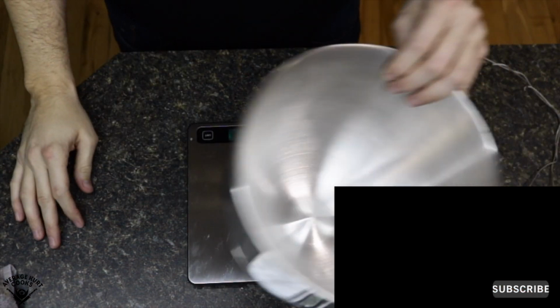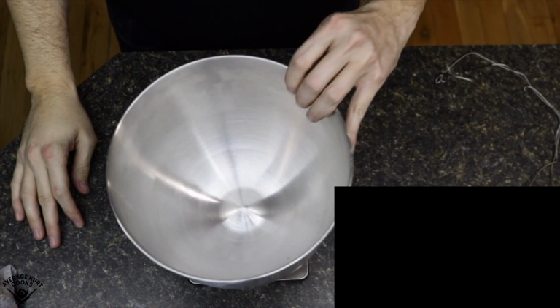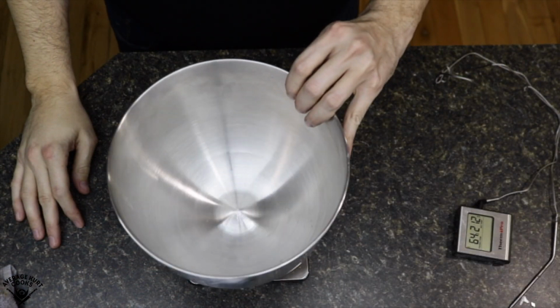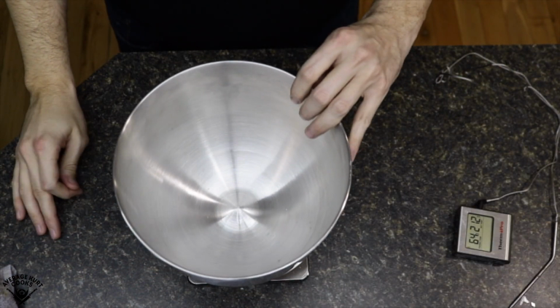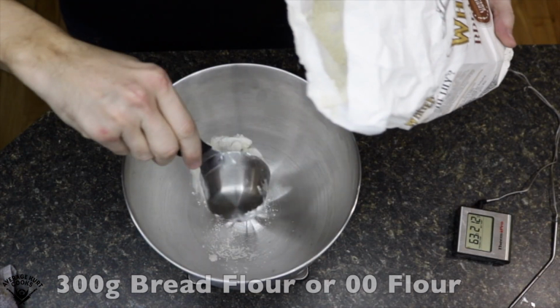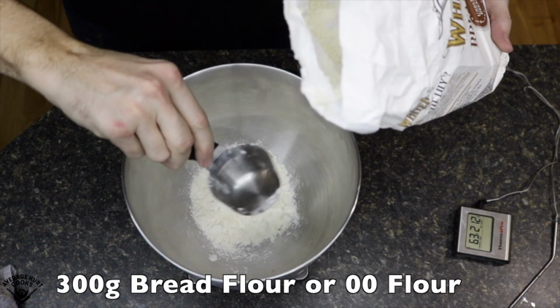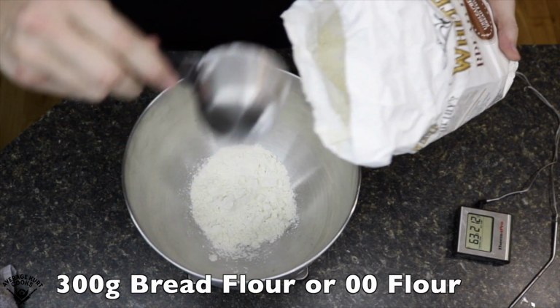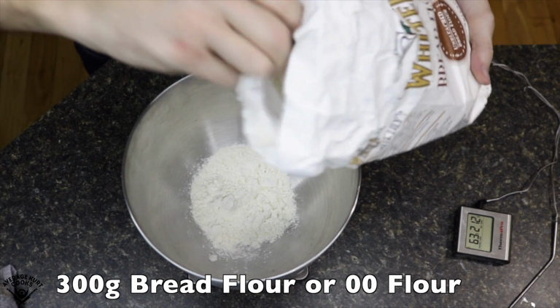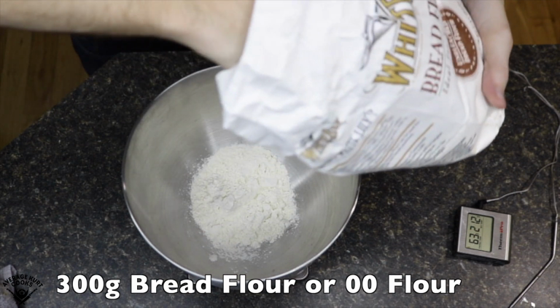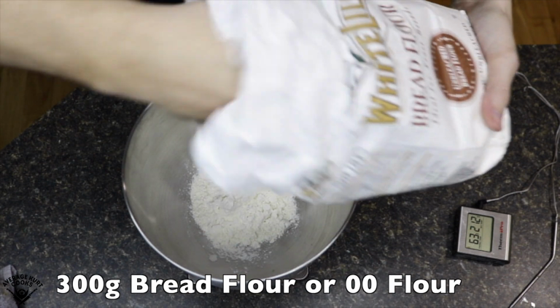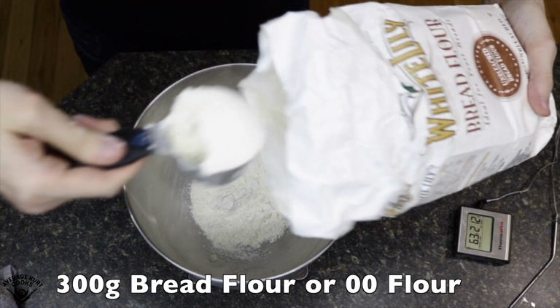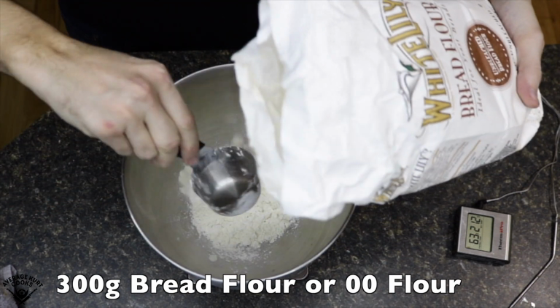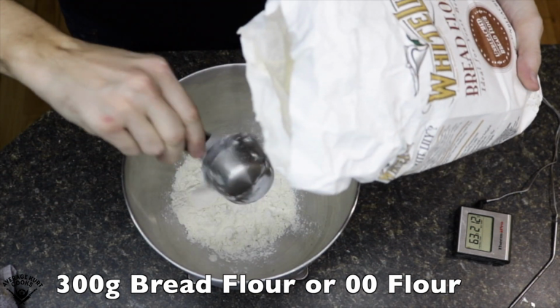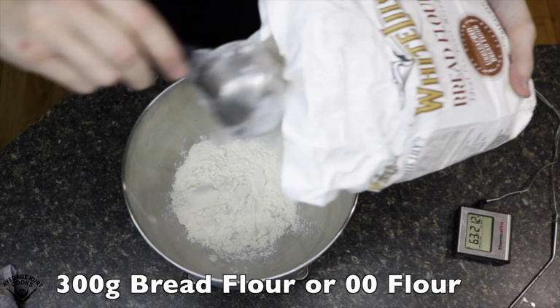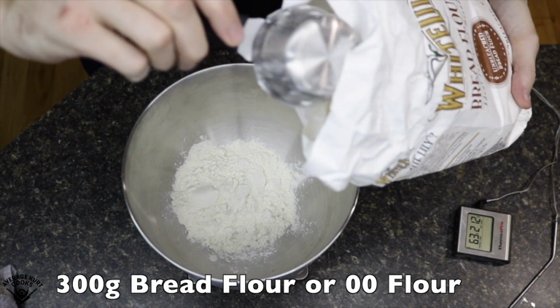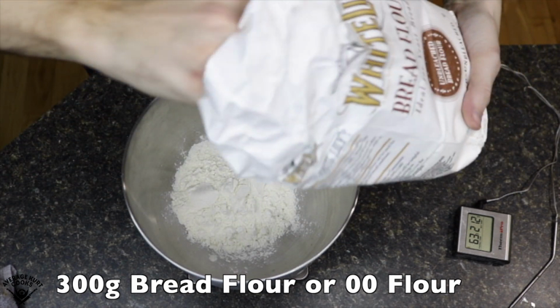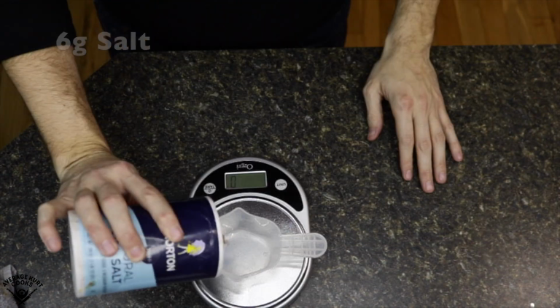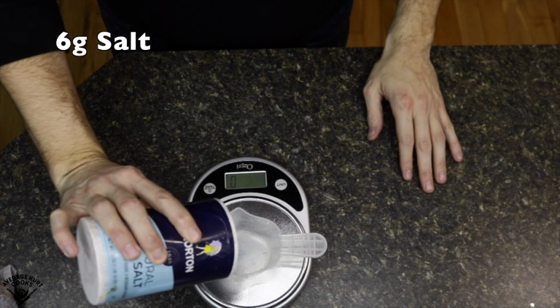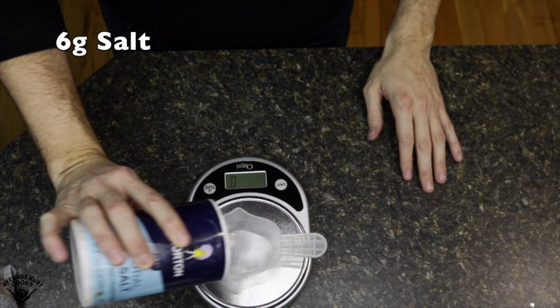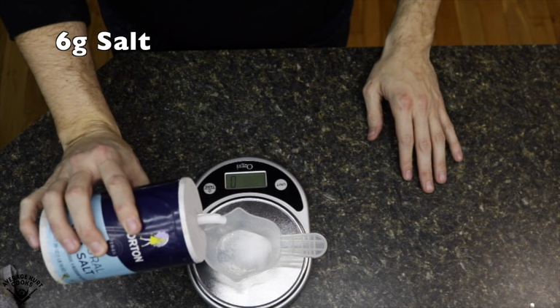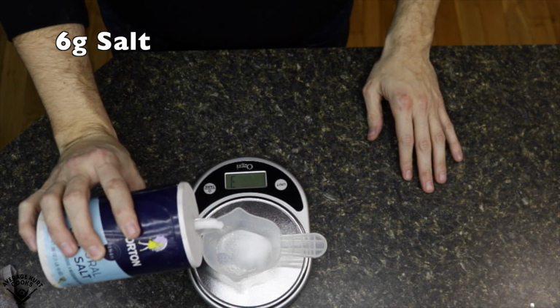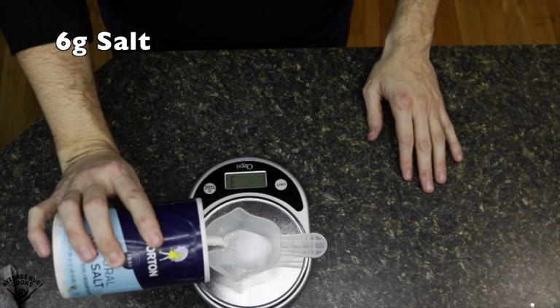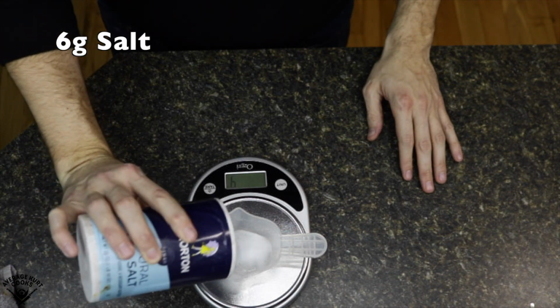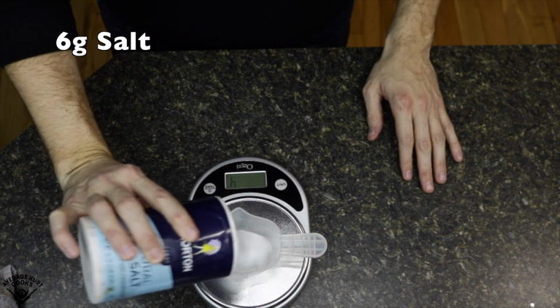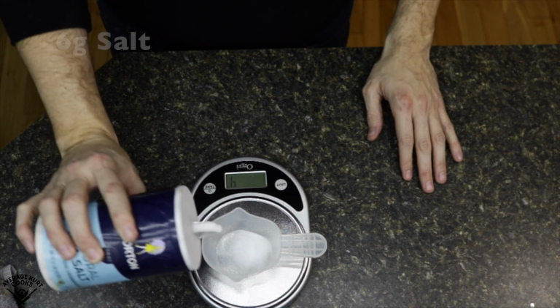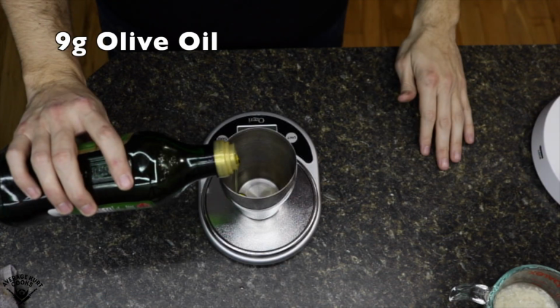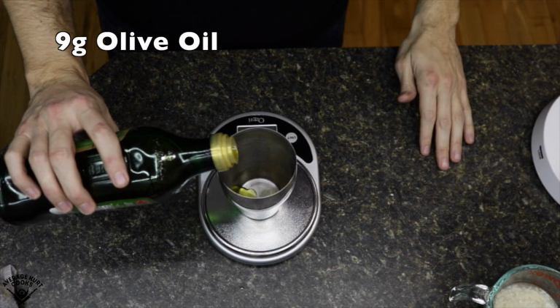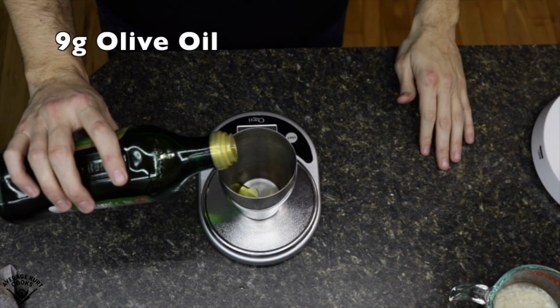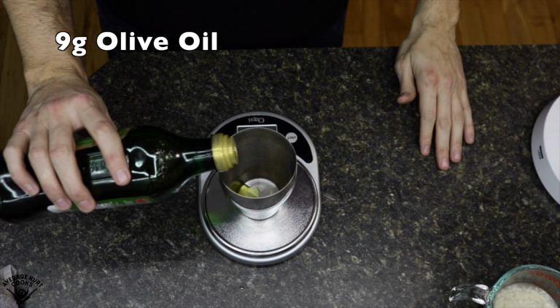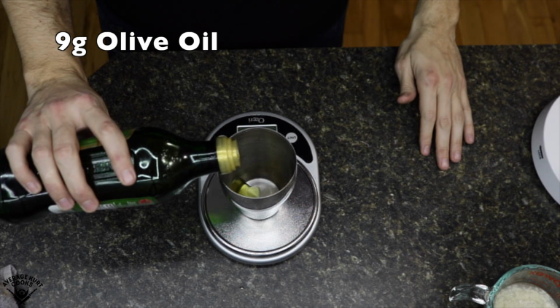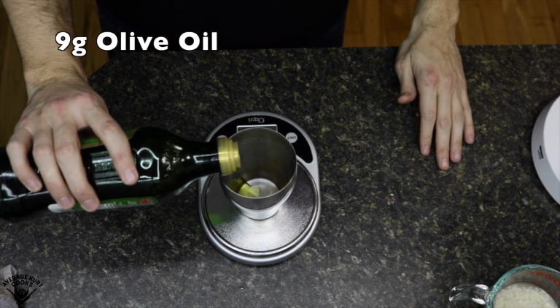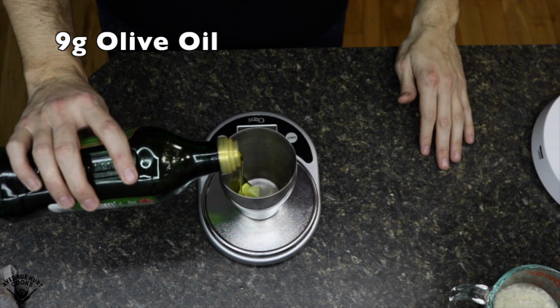While that's resting, get the rest of your ingredients measured out. I pretty much only use bread flour because they don't have double zero flour at my grocery store. If you can find double zero flour, go for it, but bread flour works just fine. Just make sure you don't get bleached all-purpose flour — it has to be unbleached.